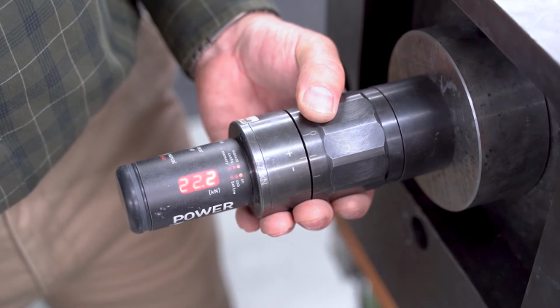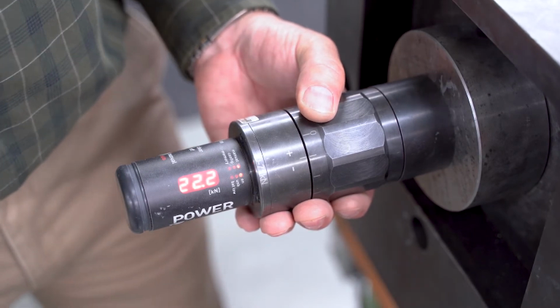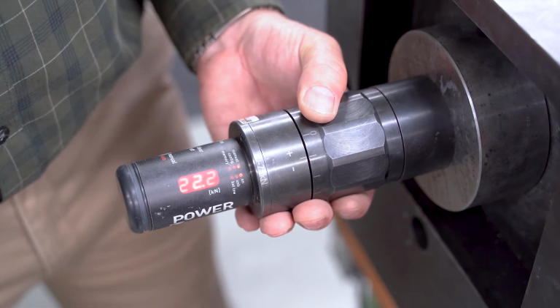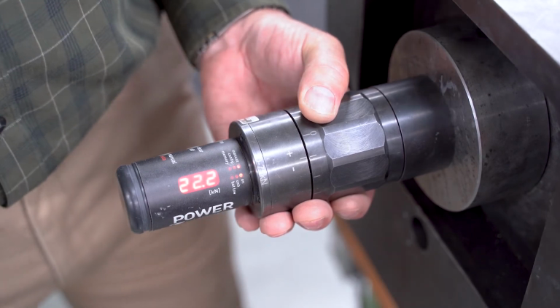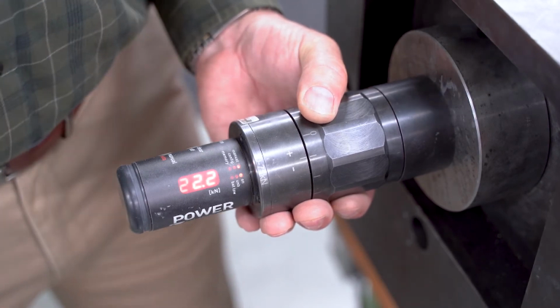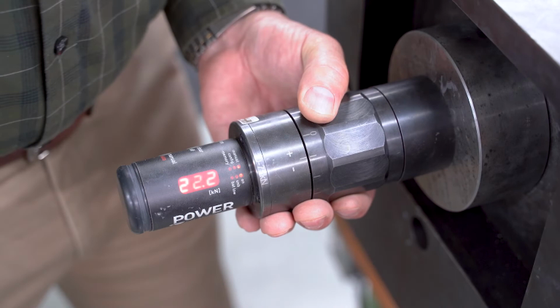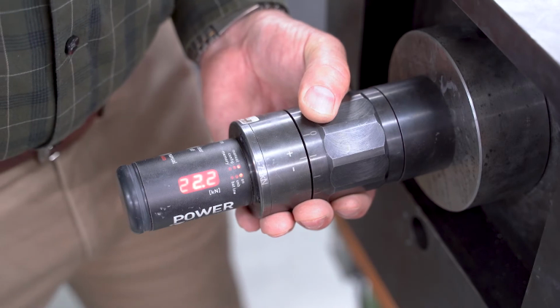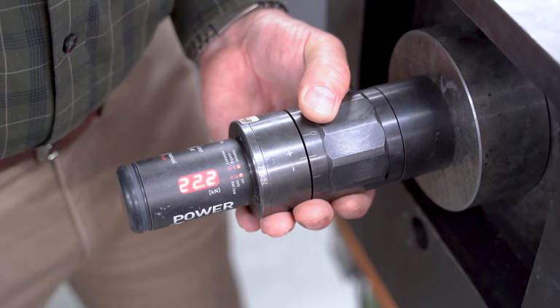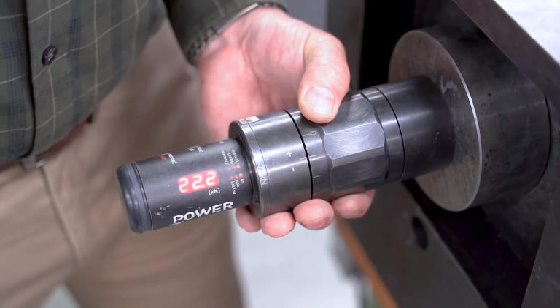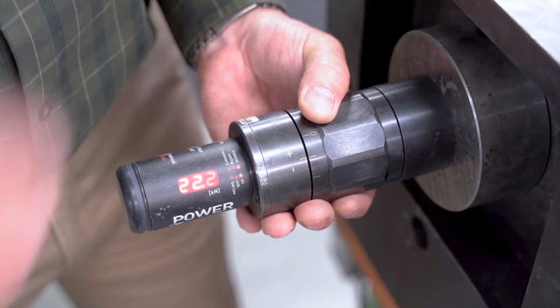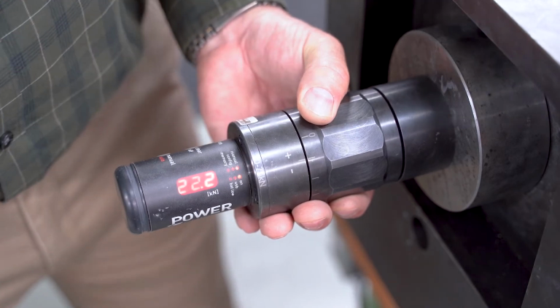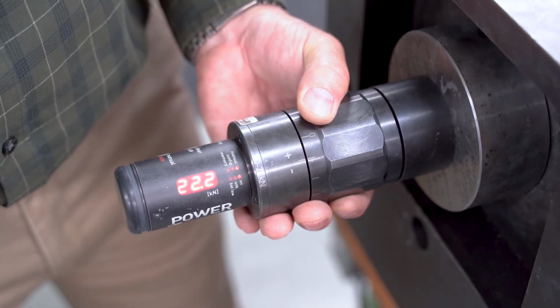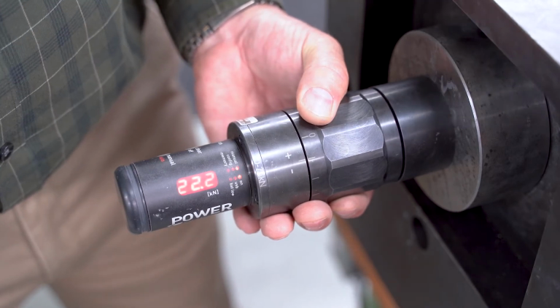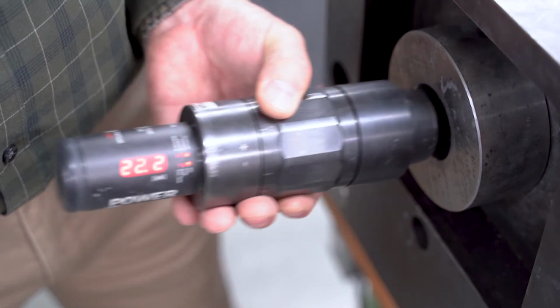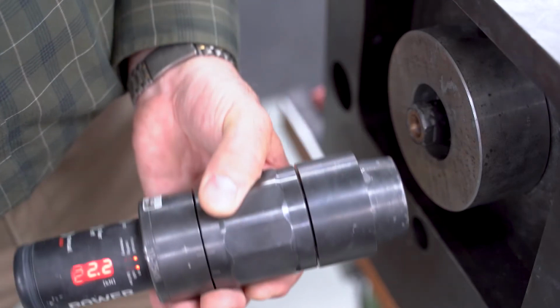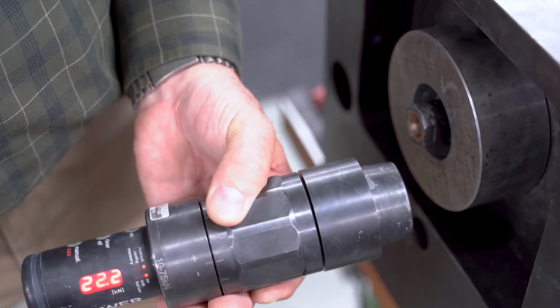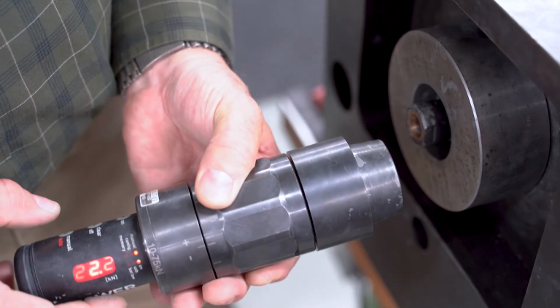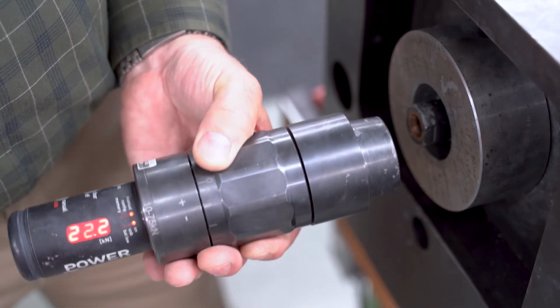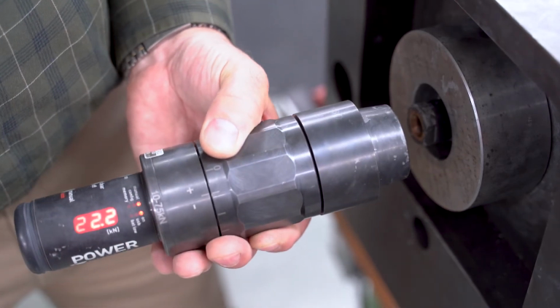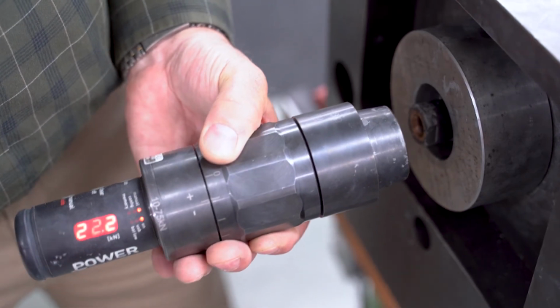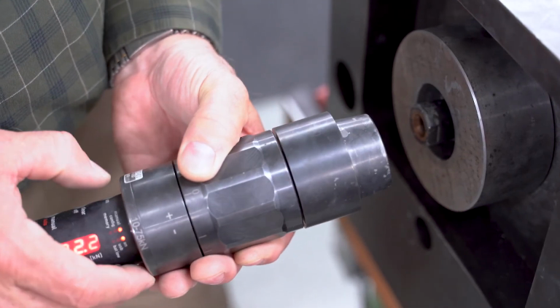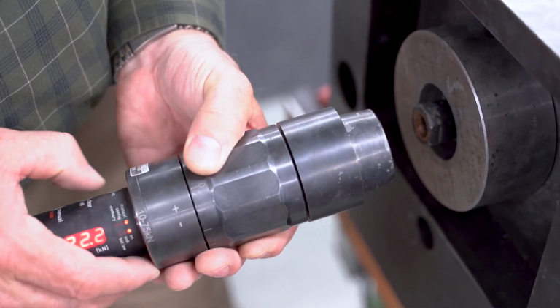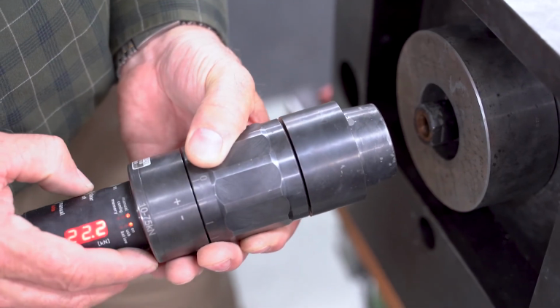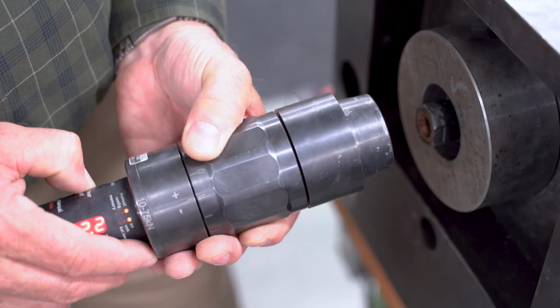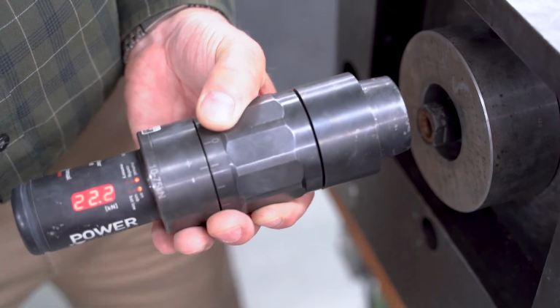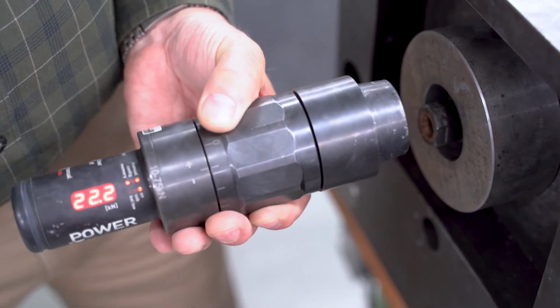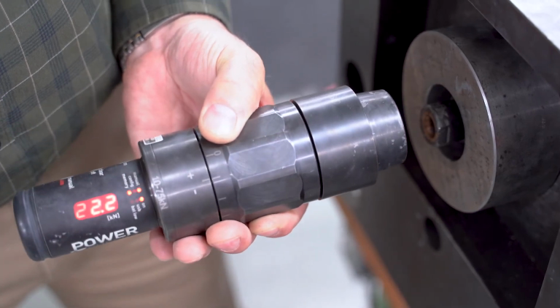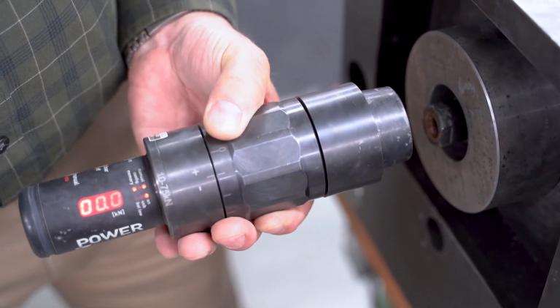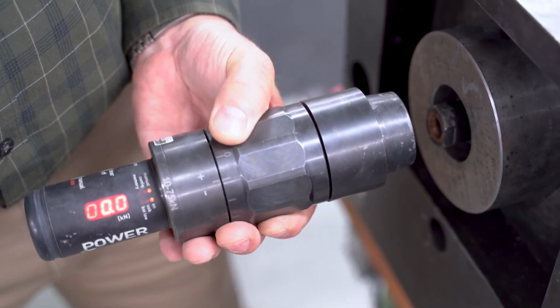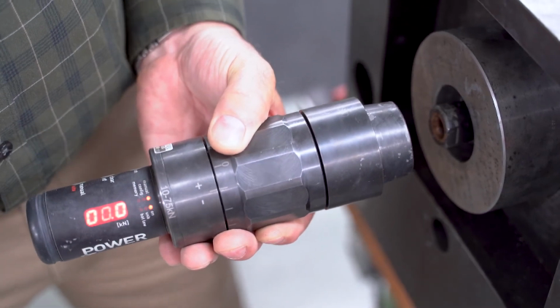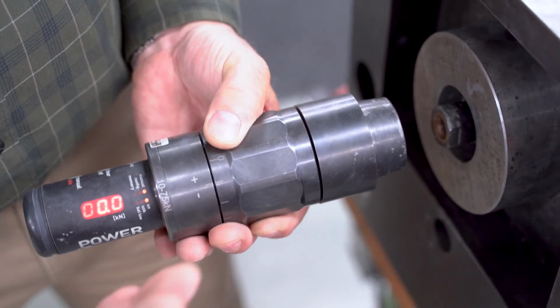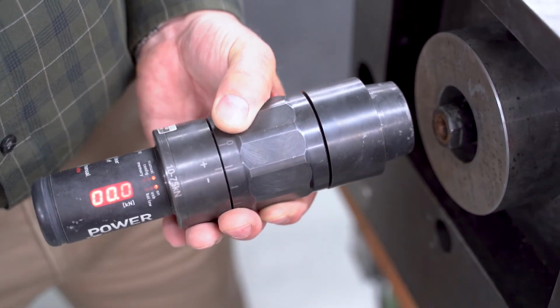Let's just unclamp it. All right, and we're done. We're going to clear it — and that's all there is to it.